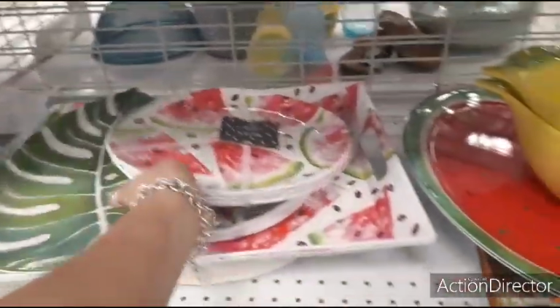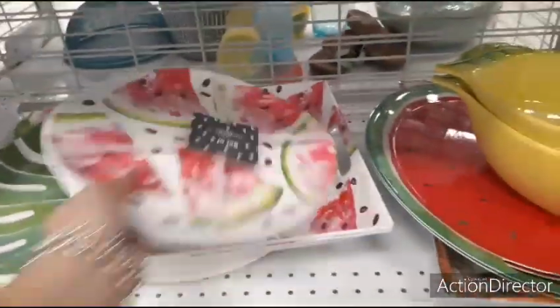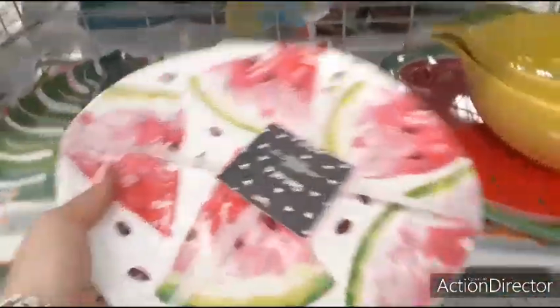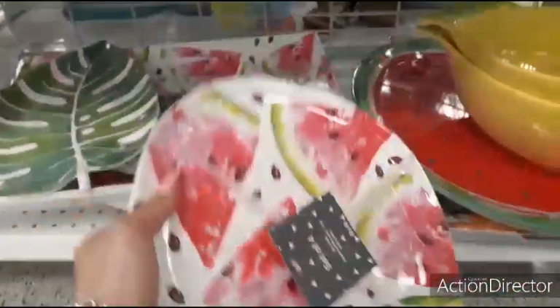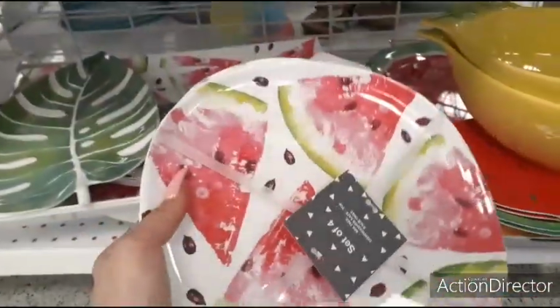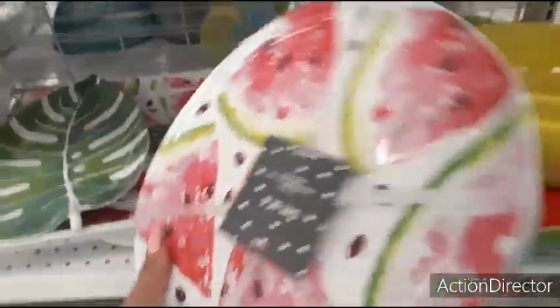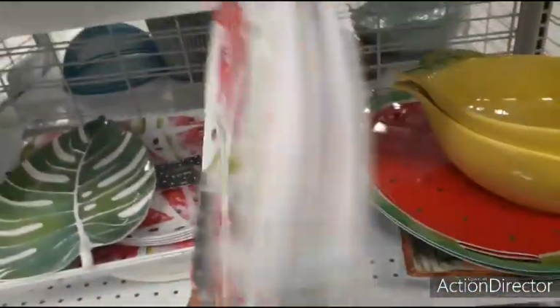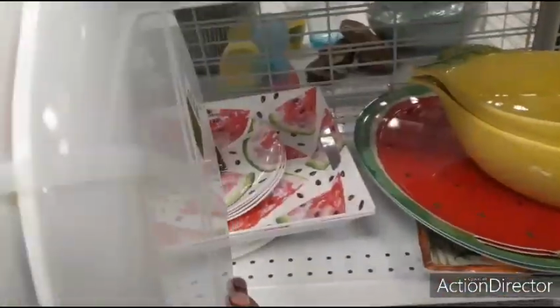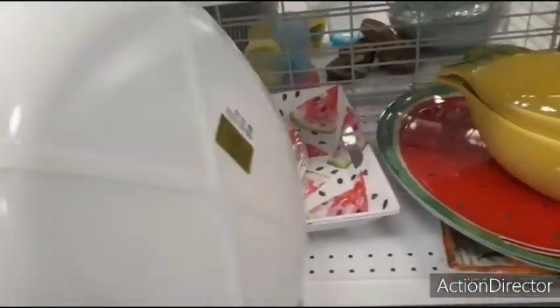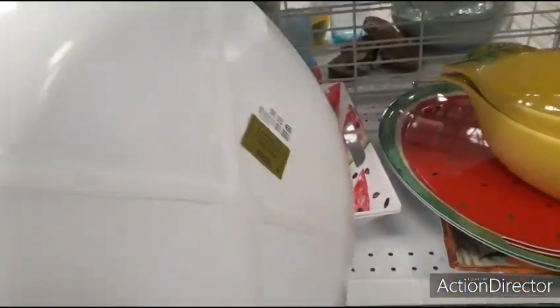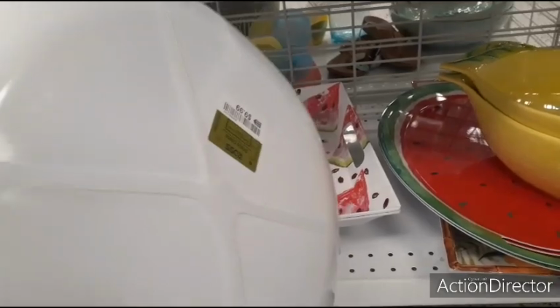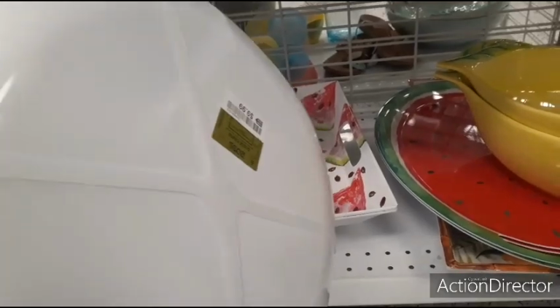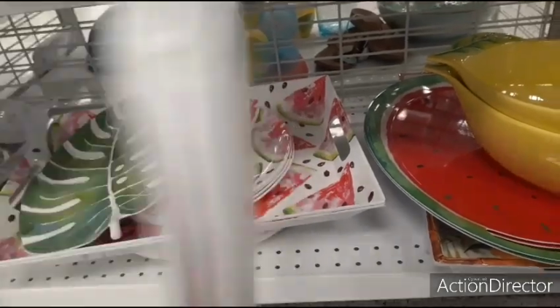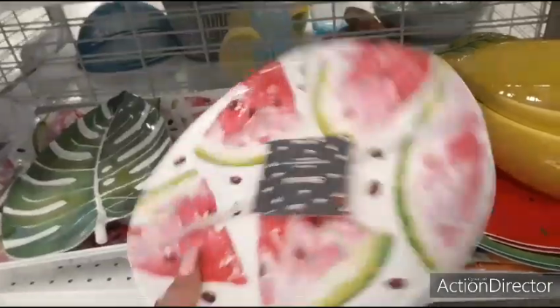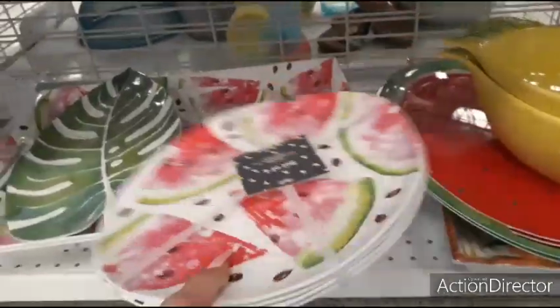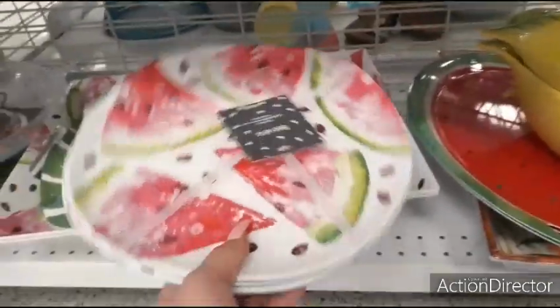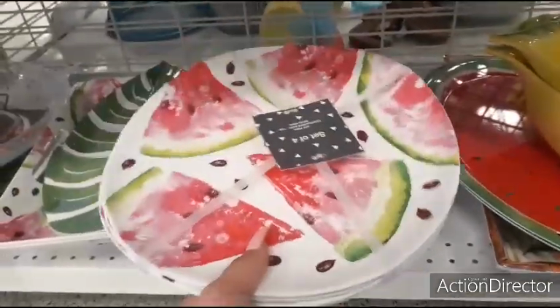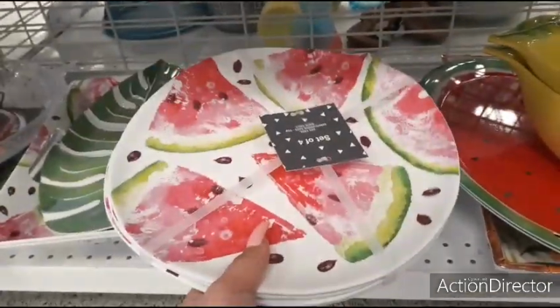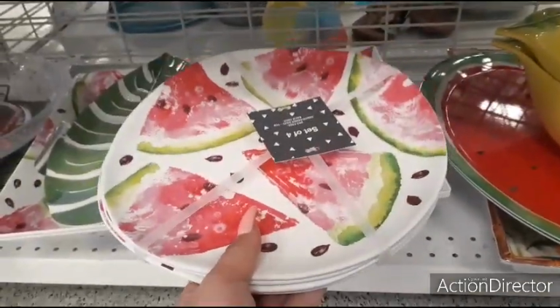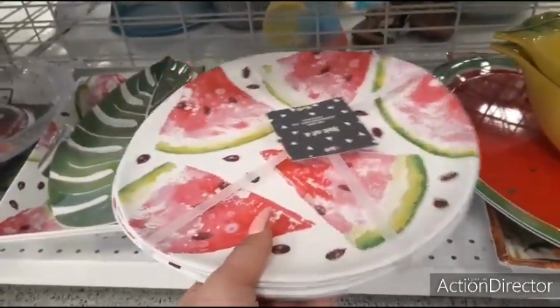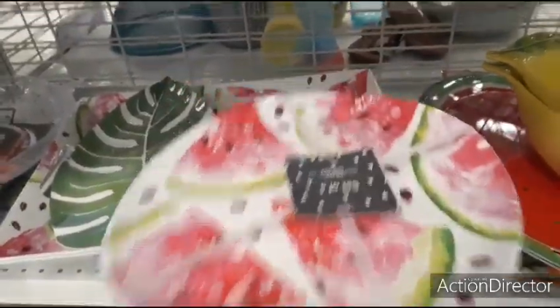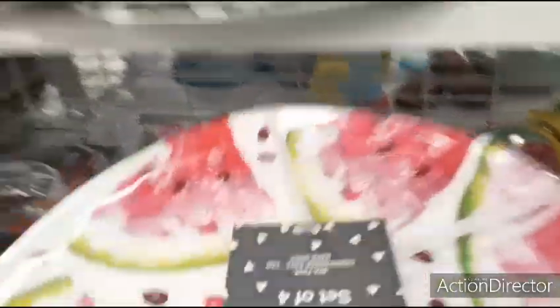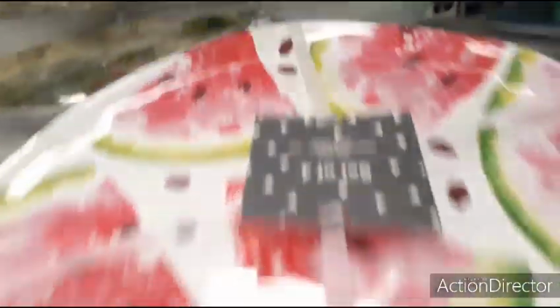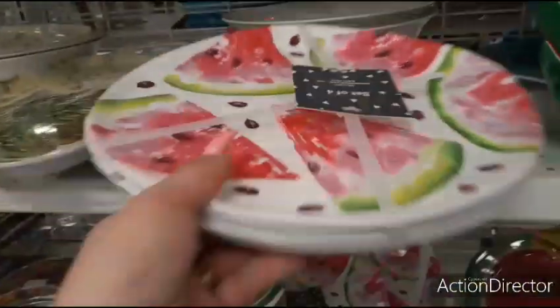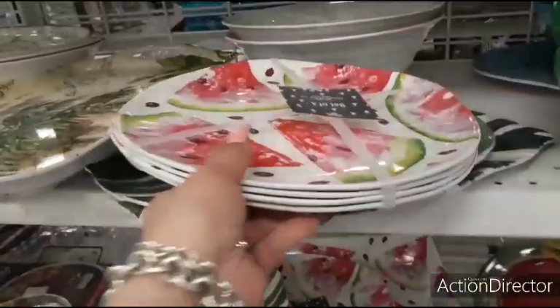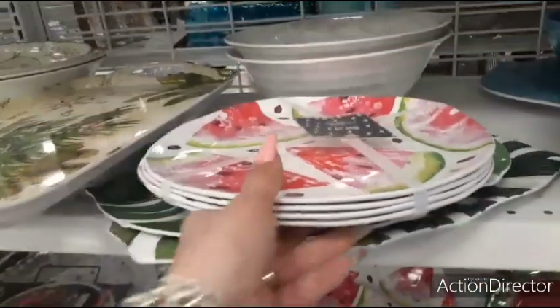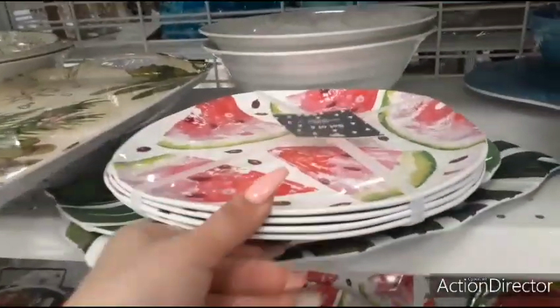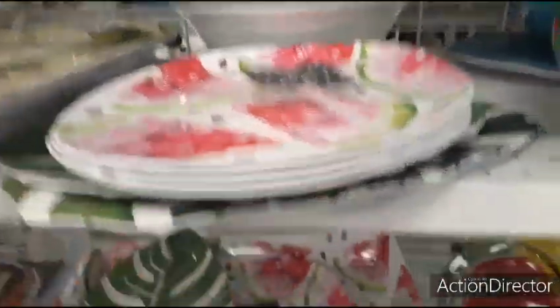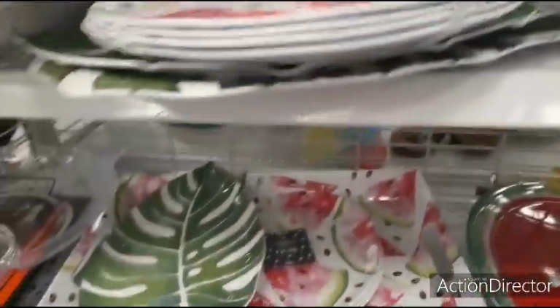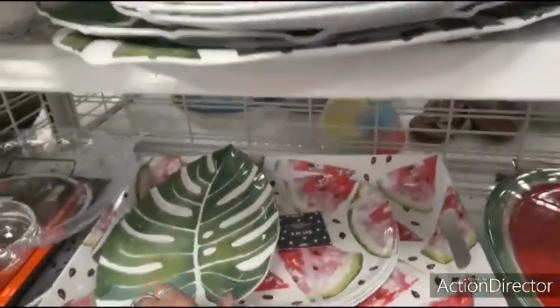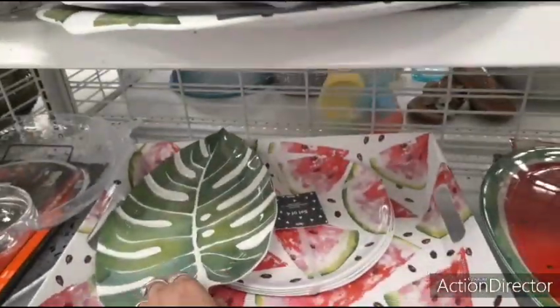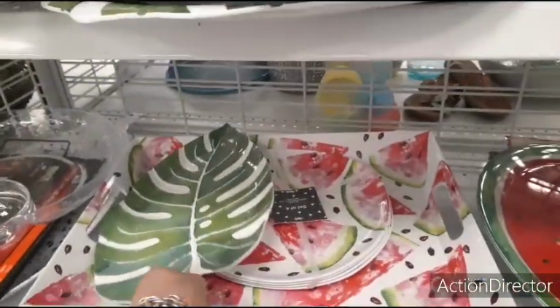Look at these cute plates — $9.99. But they have something really similar at Dollar Tree as well, so if you don't want to pay that much, don't.